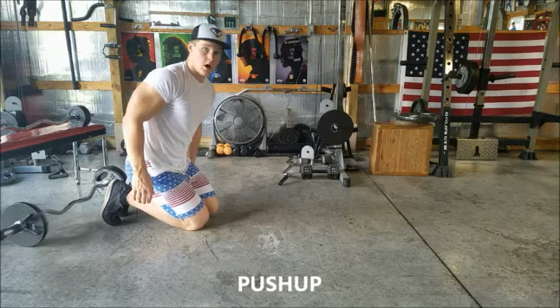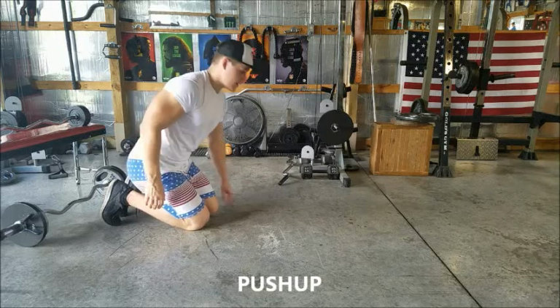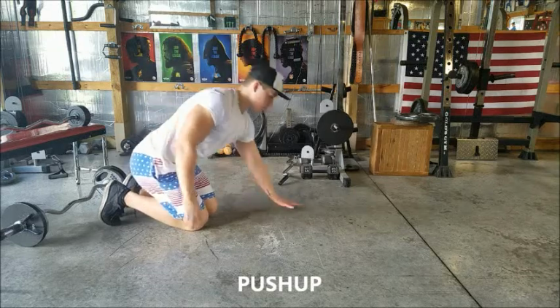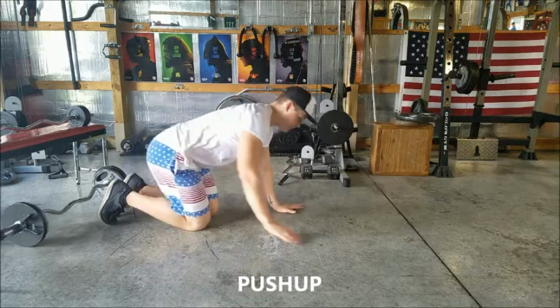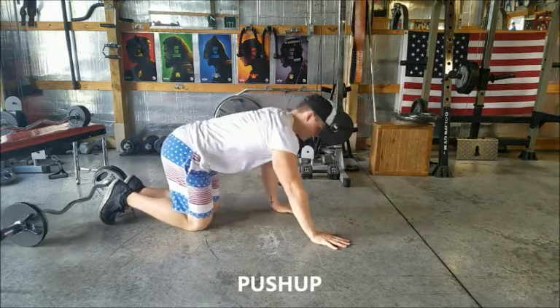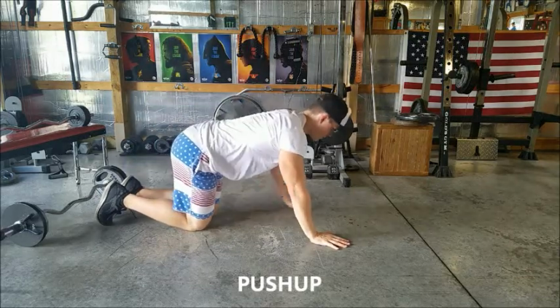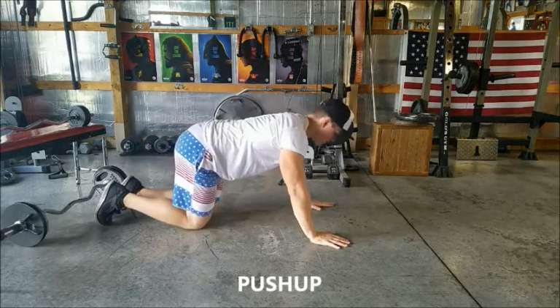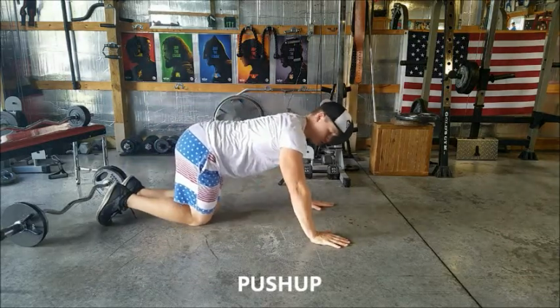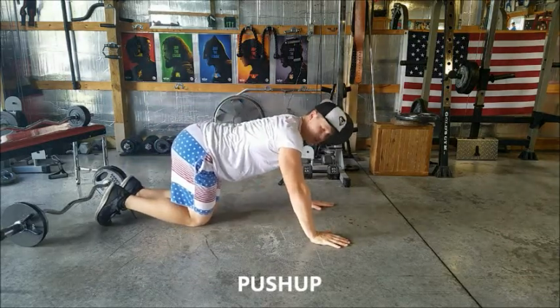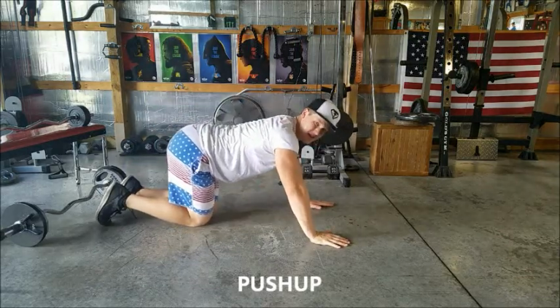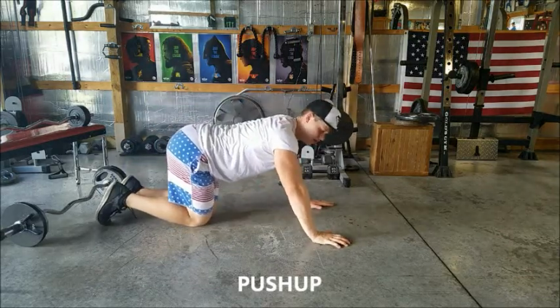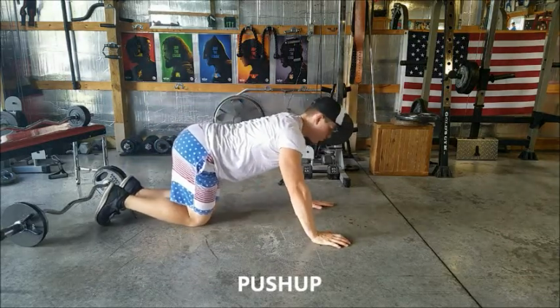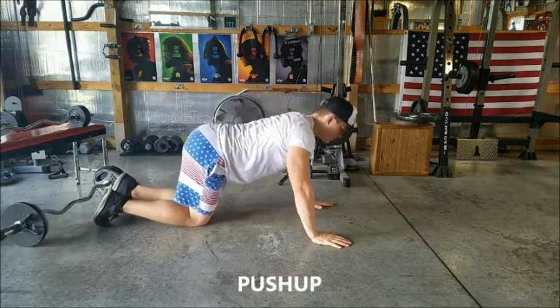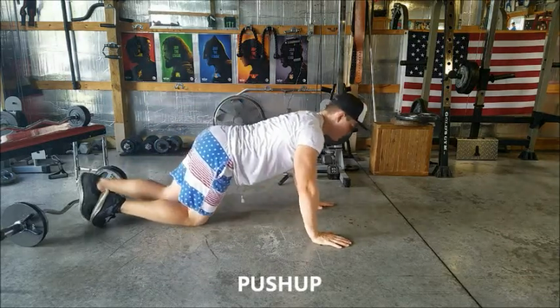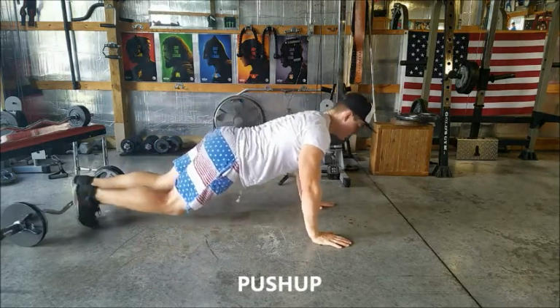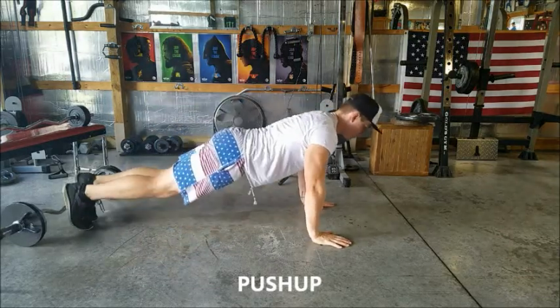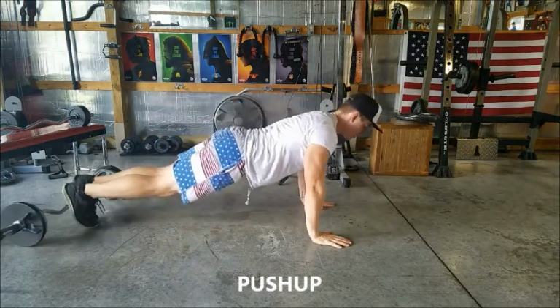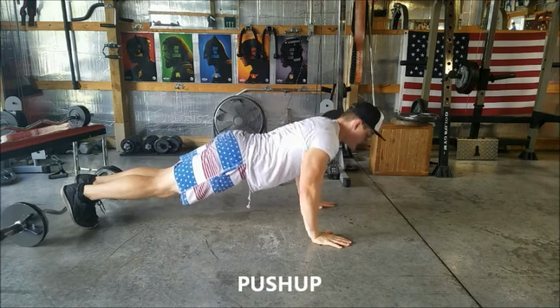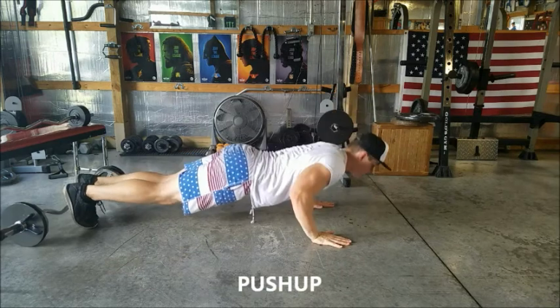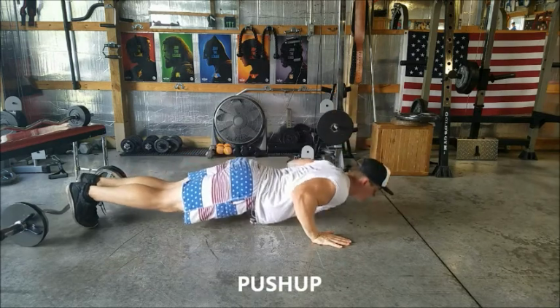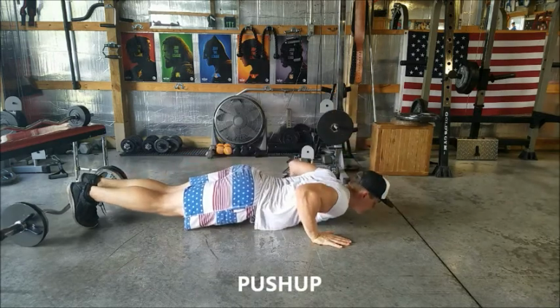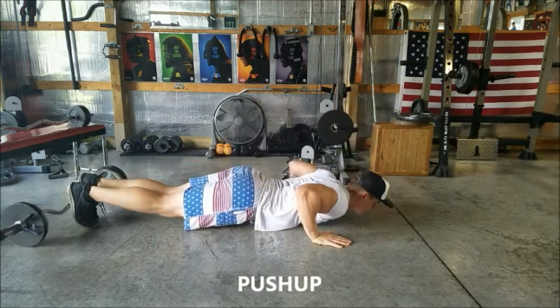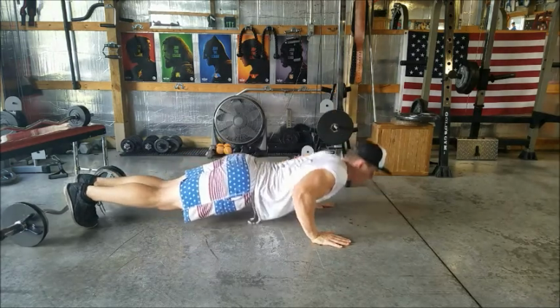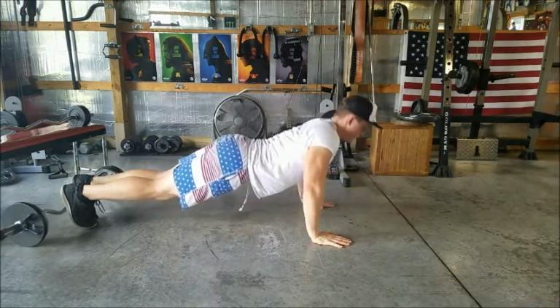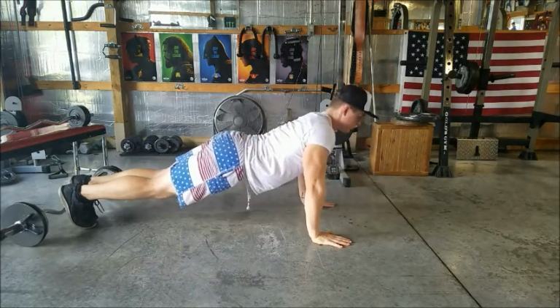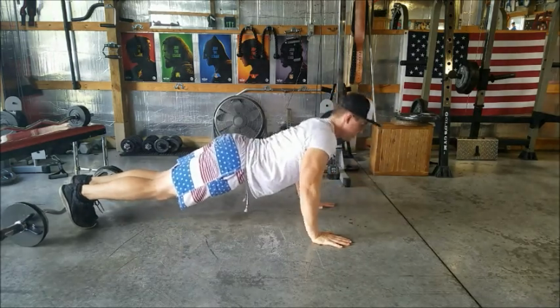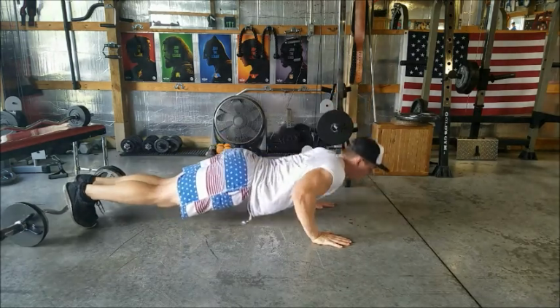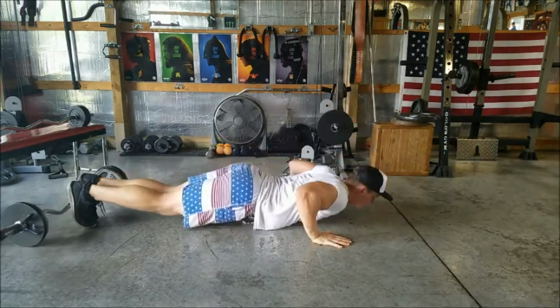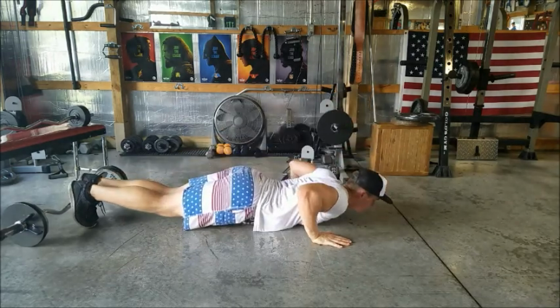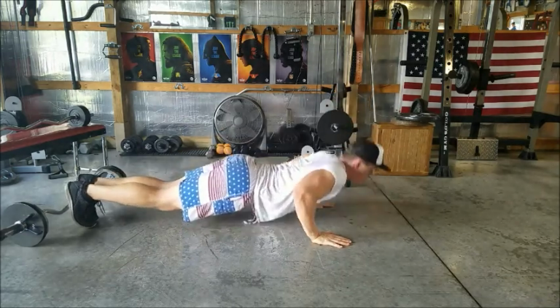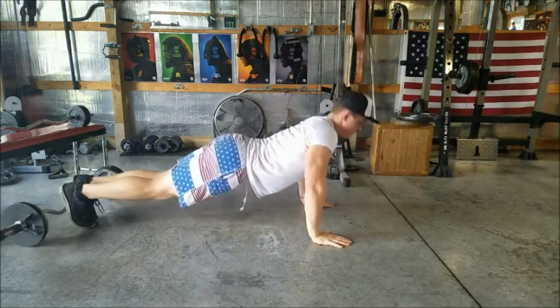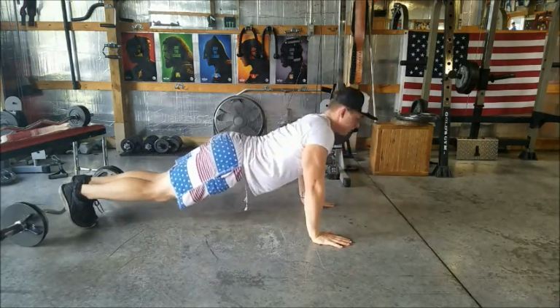Regular push-up. You're going to go left shoulder width, maybe a little bit wider. Go from your toes, down, touch your chest, push-up, down, push-up.